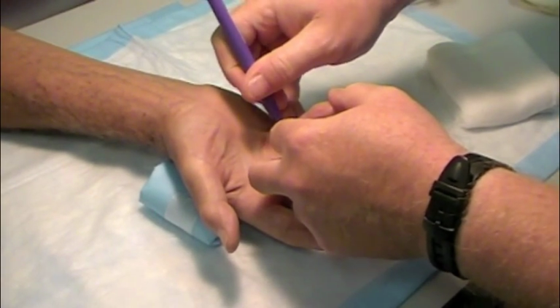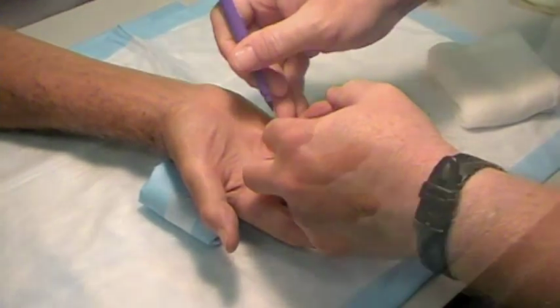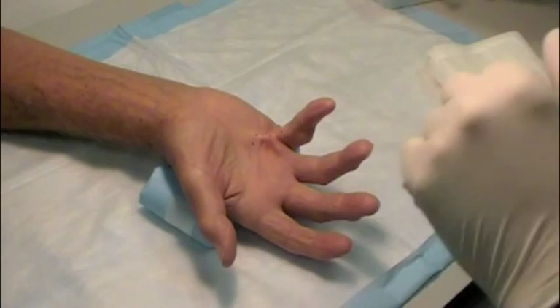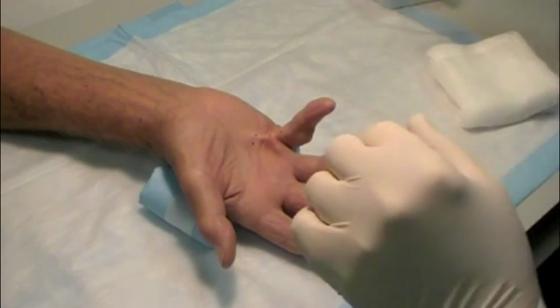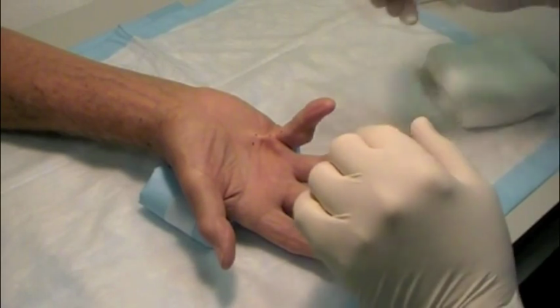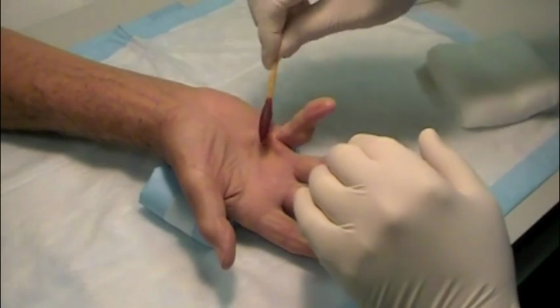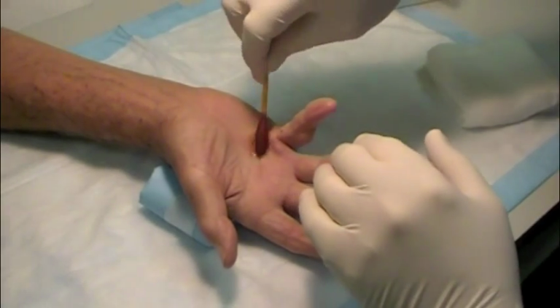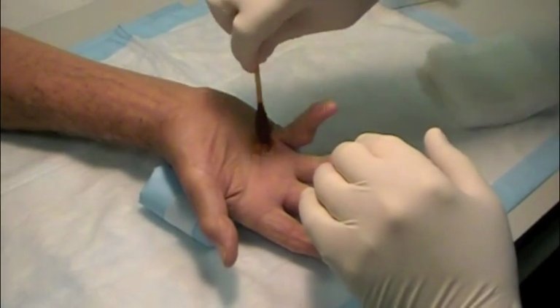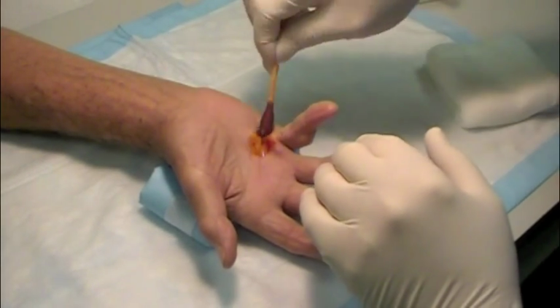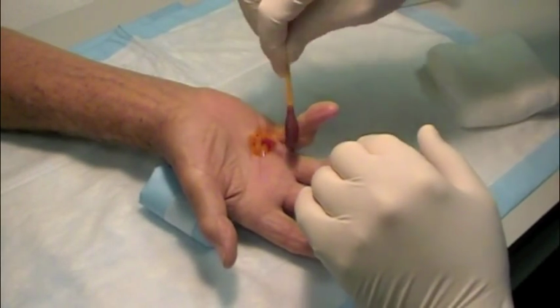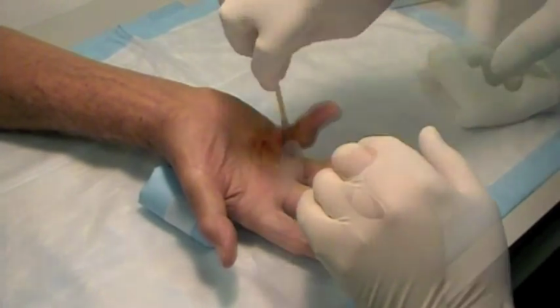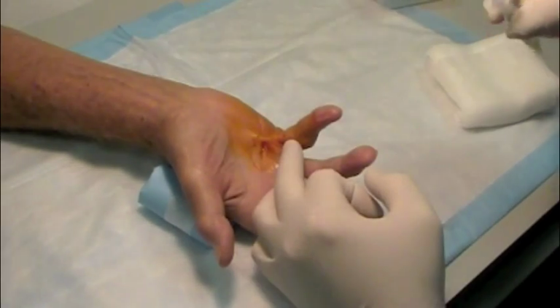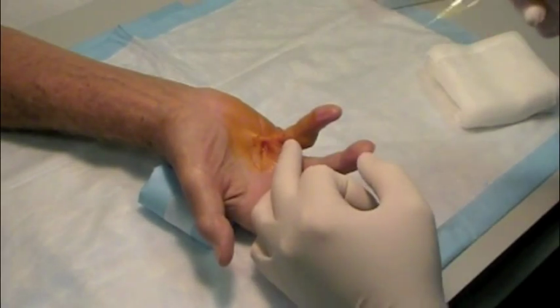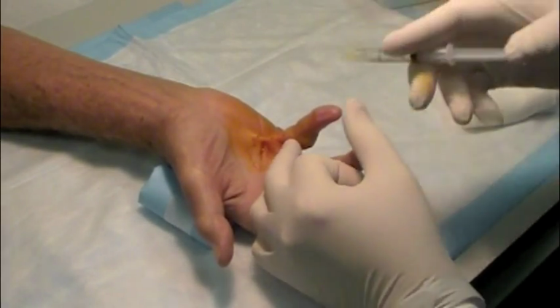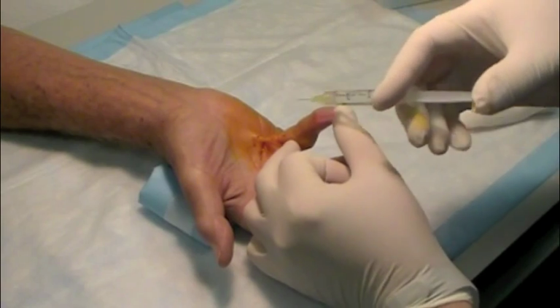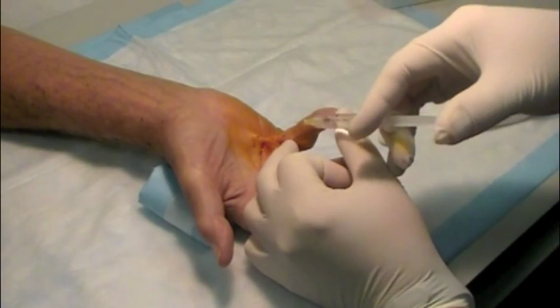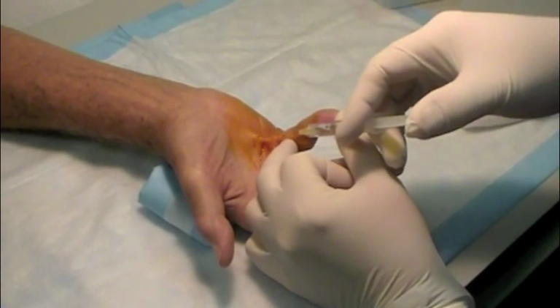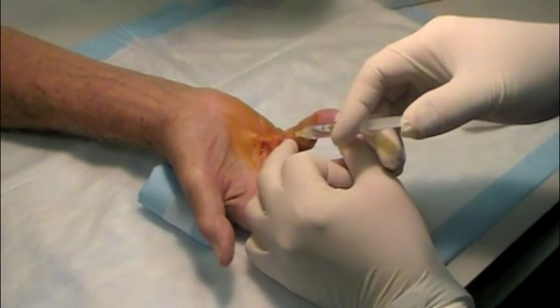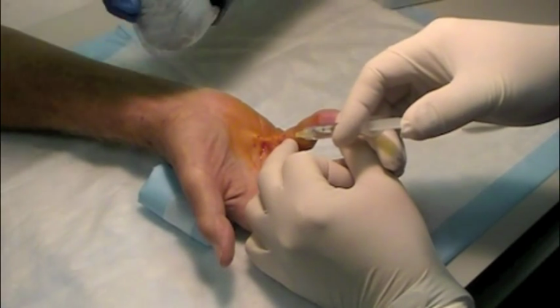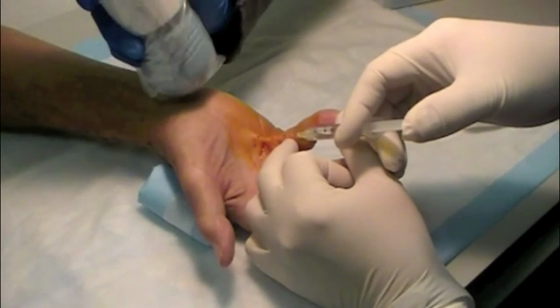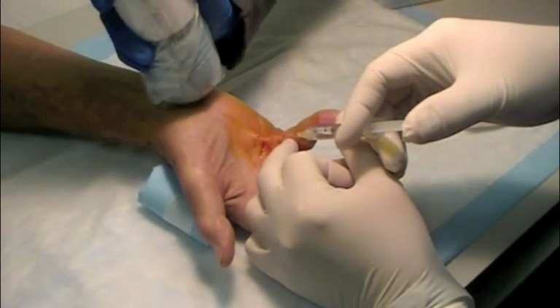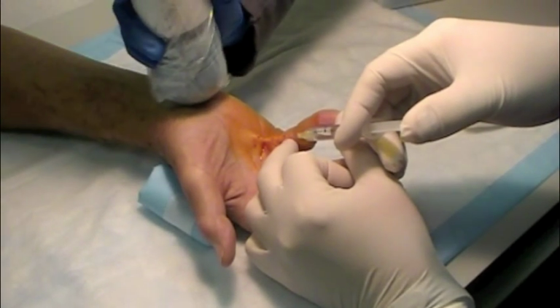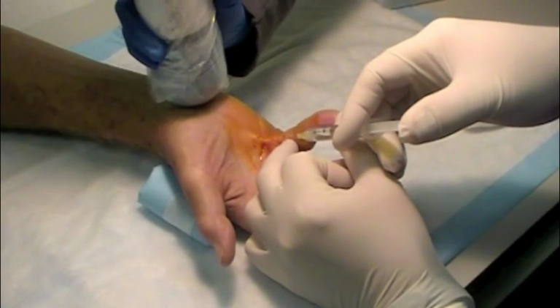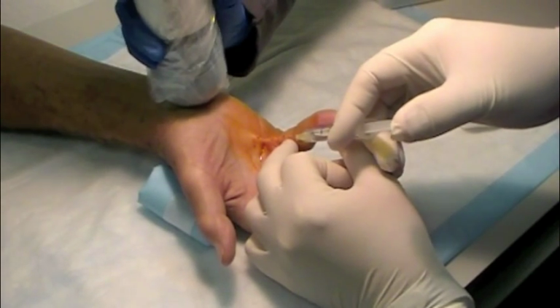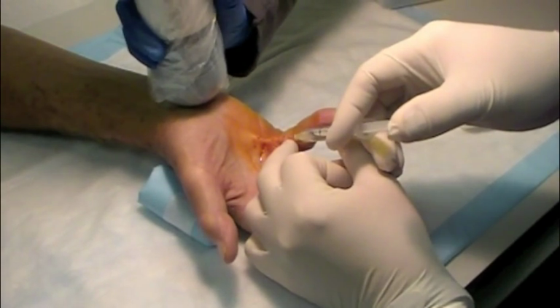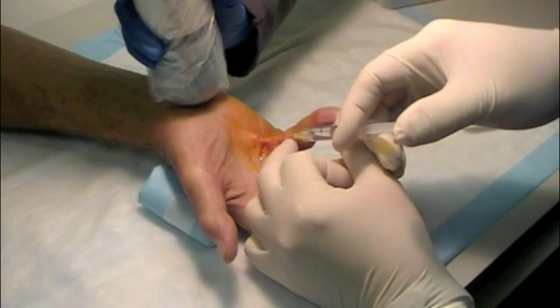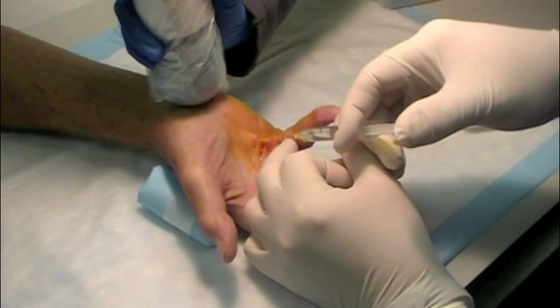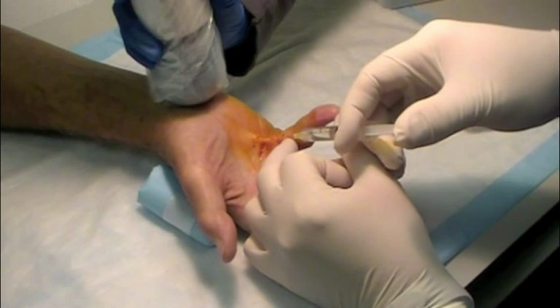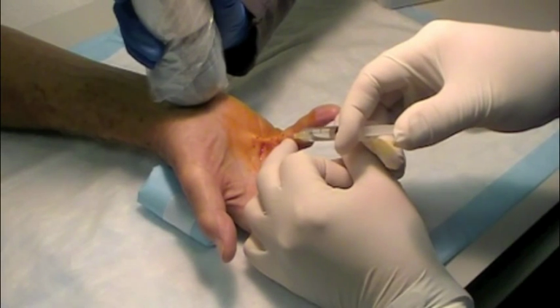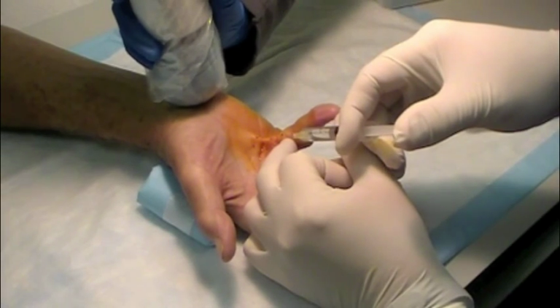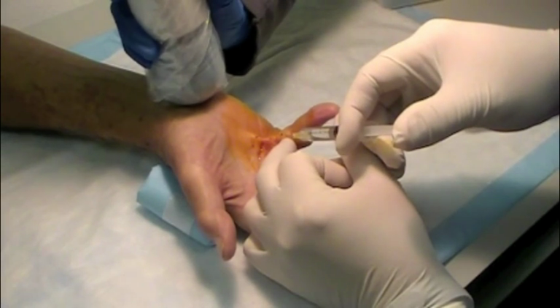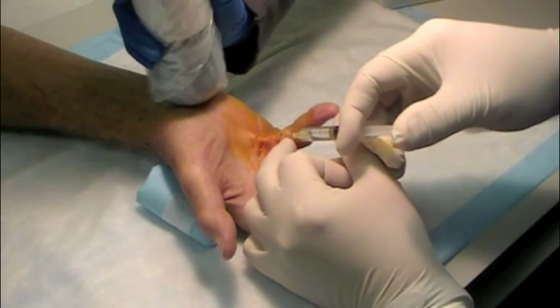The hand is cleansed with betadine, an iodine-based antiseptic. Lidocaine, a local anesthetic, is injected to numb the skin. Vibration is applied to the wrist to ease the discomfort of the injection.